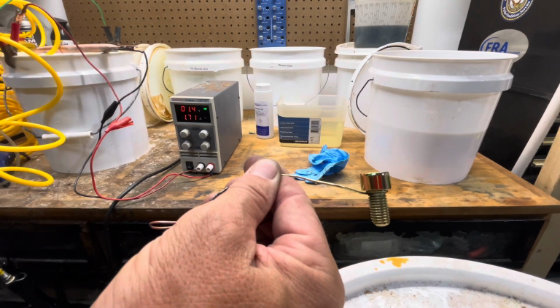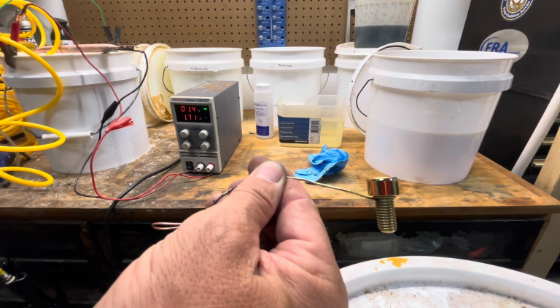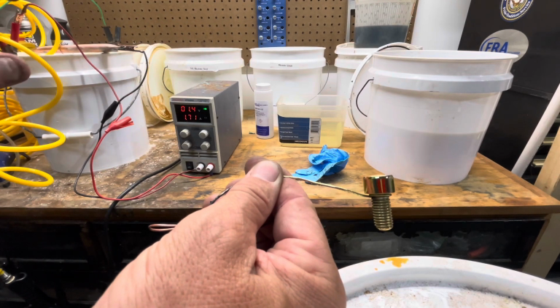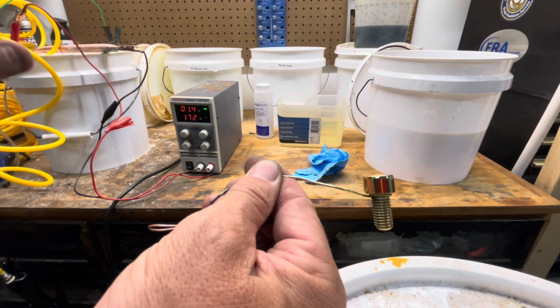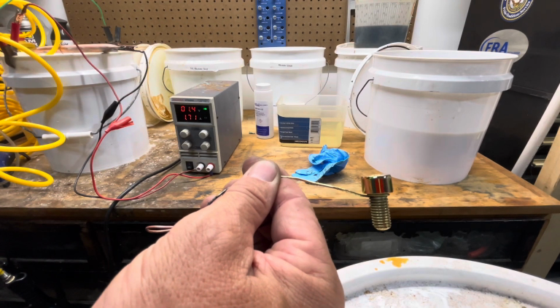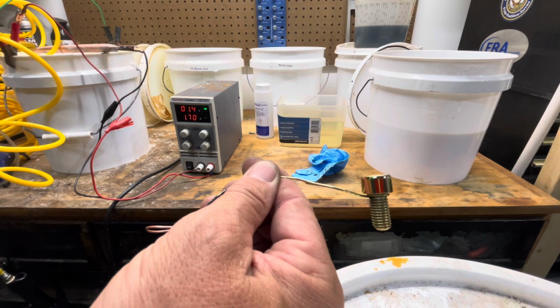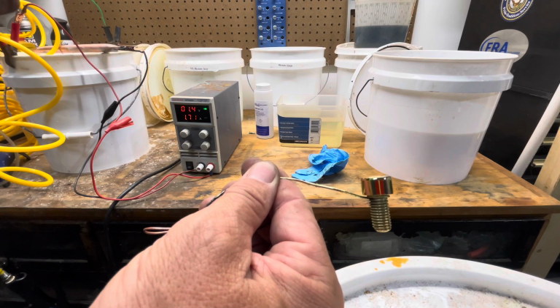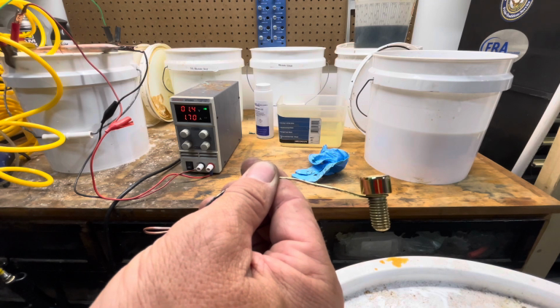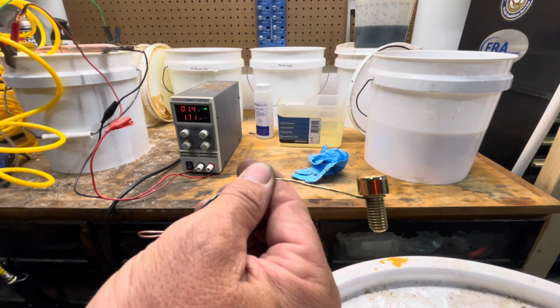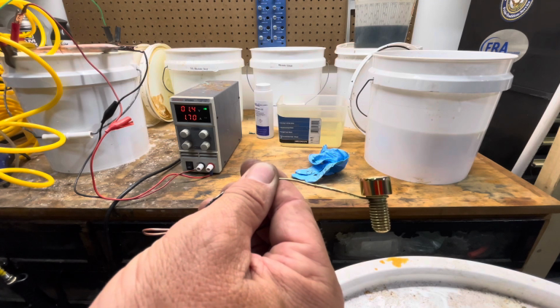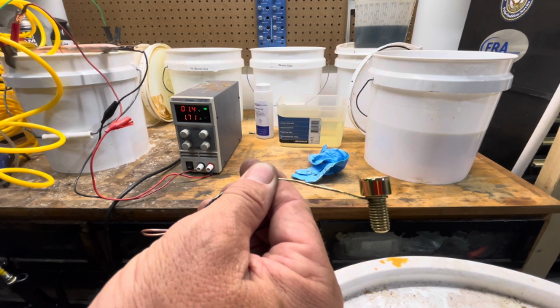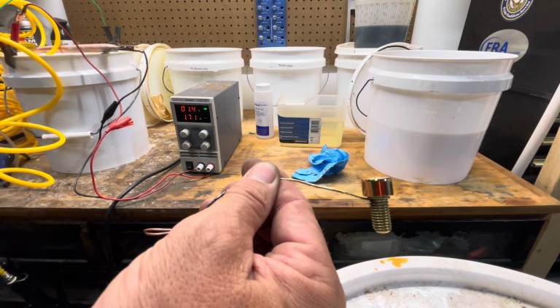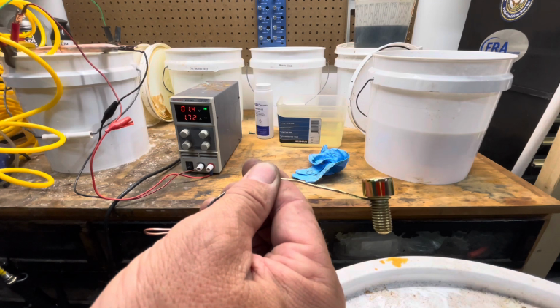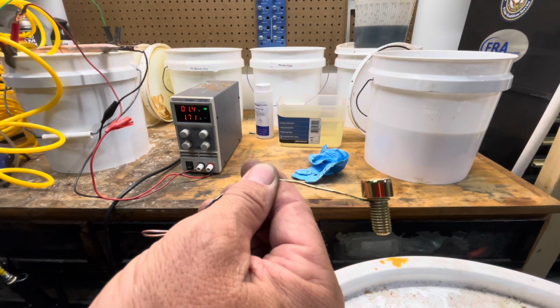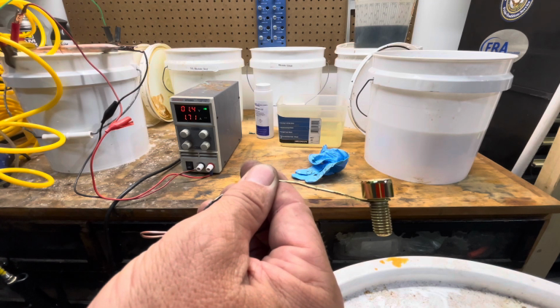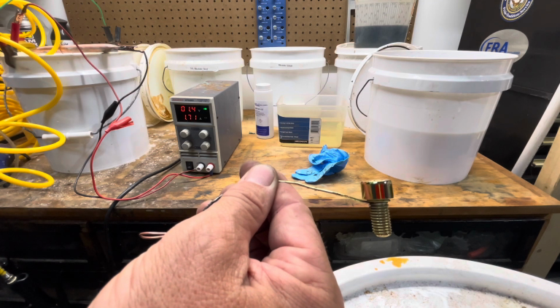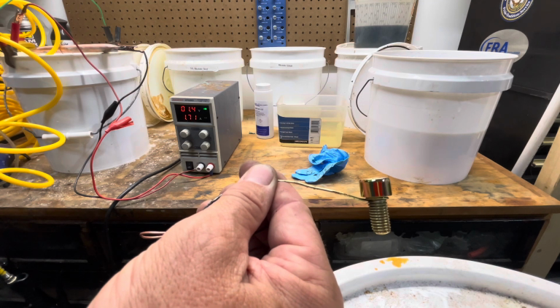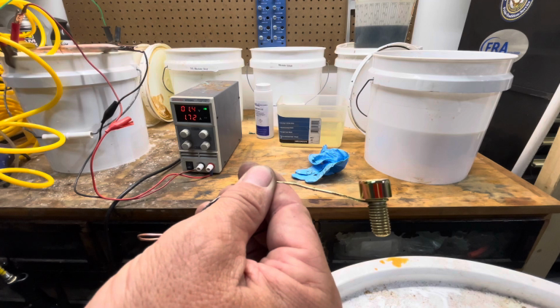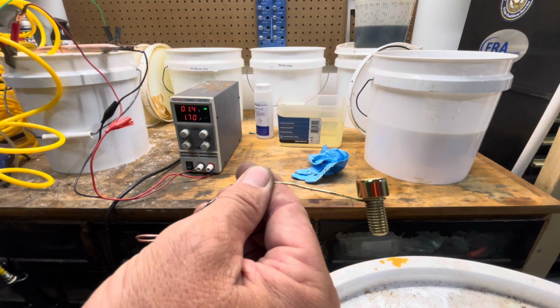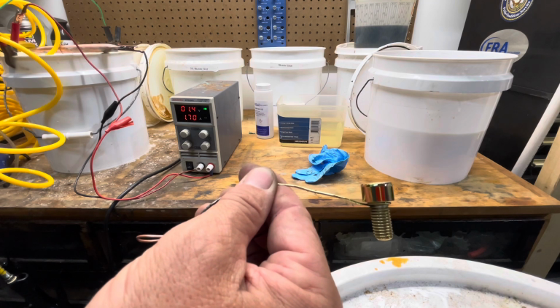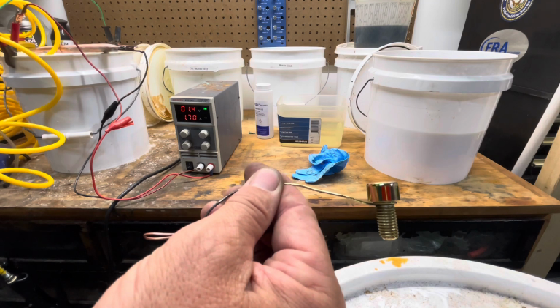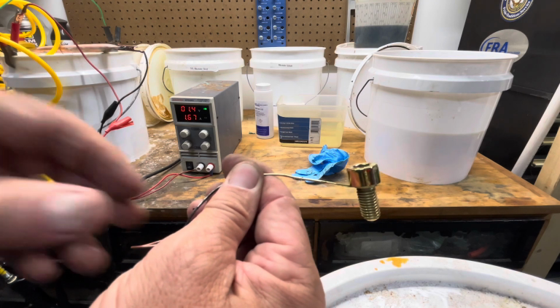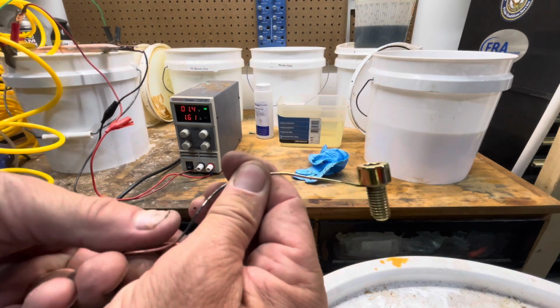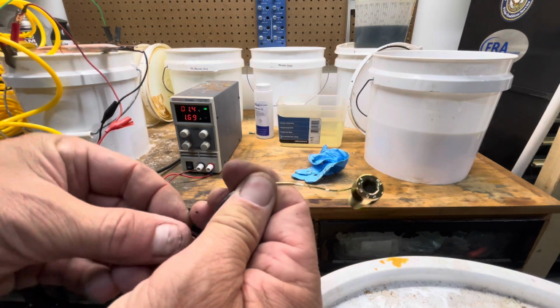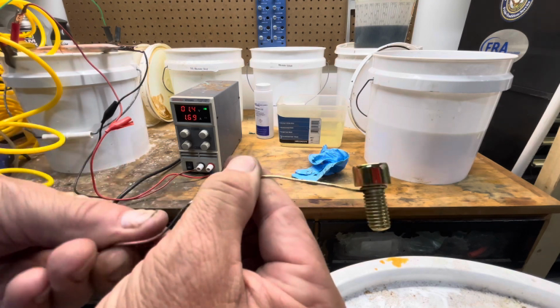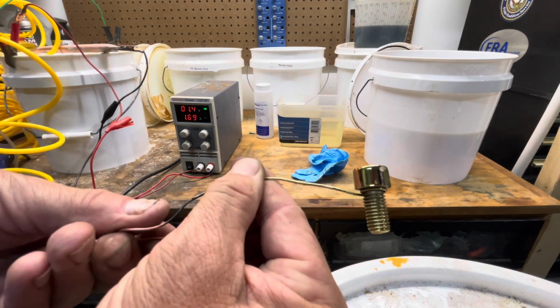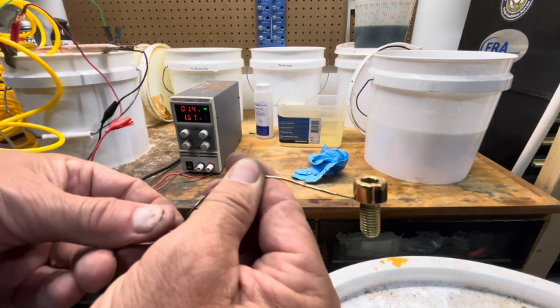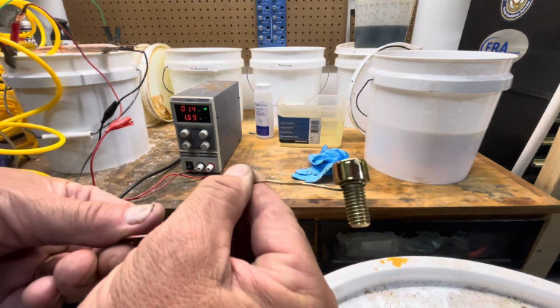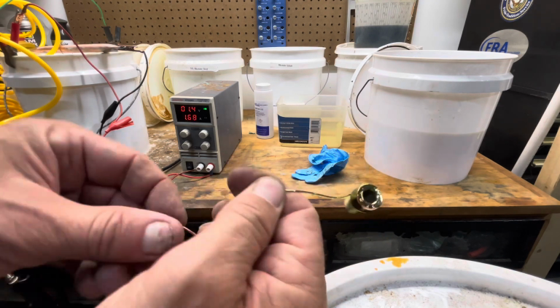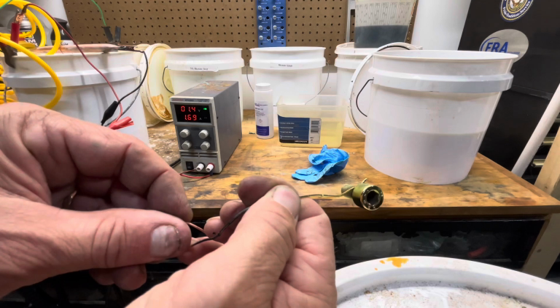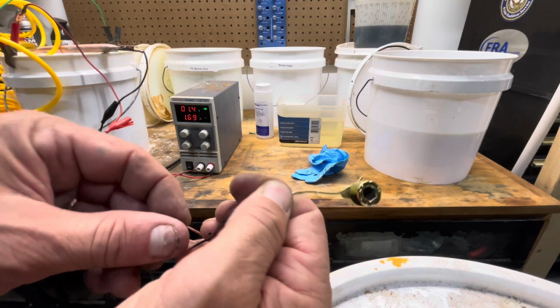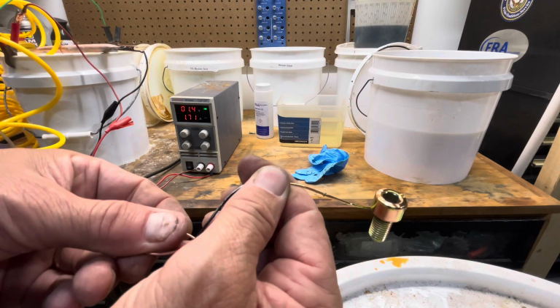If your piece comes out a little dull, you can shake it around a little bit in there. Sometimes it gets kind of dark and gray when the water circulation is not good — you can up the voltage a little bit, or a combination of both, and that usually clears up any problem.